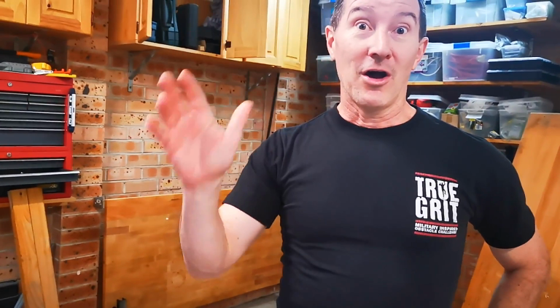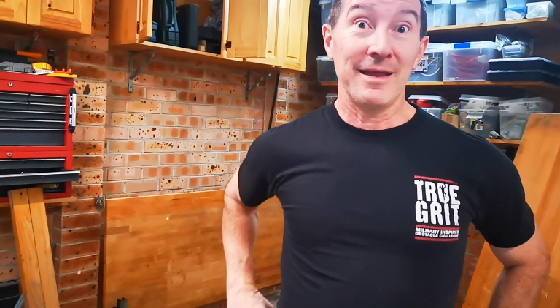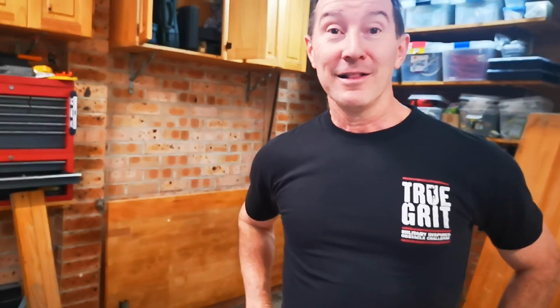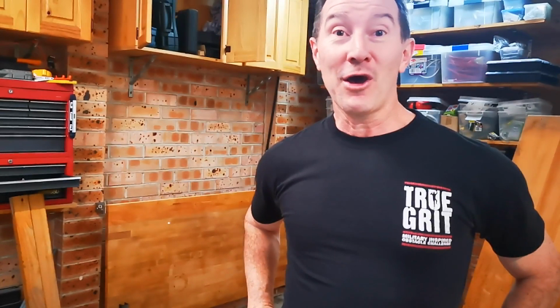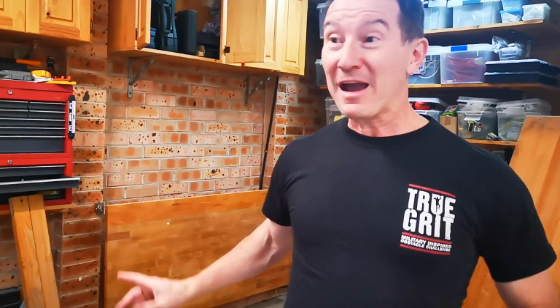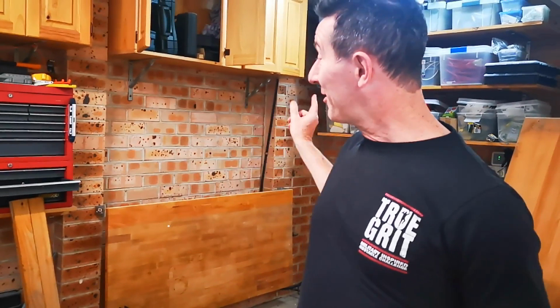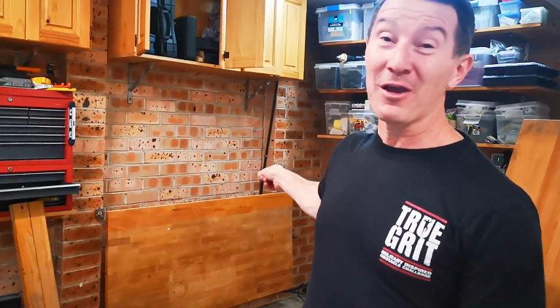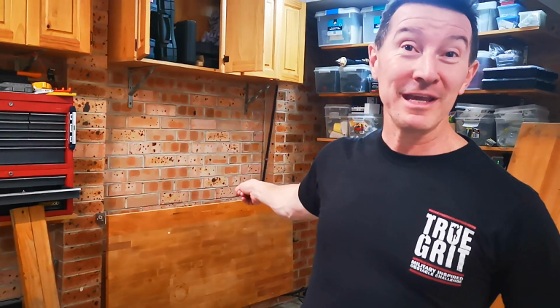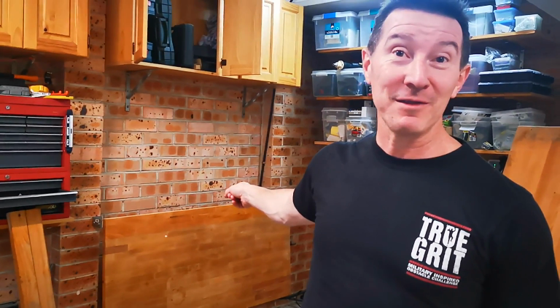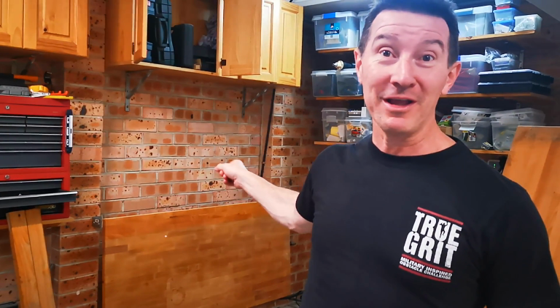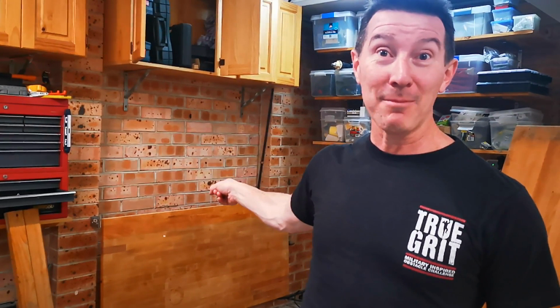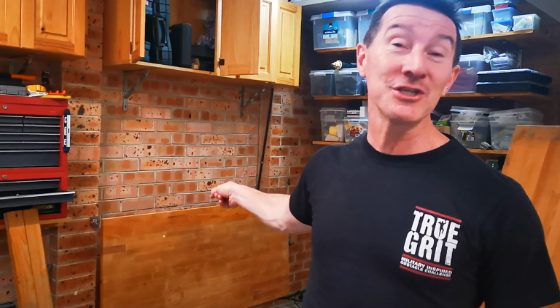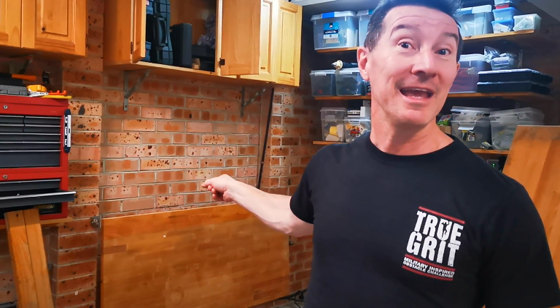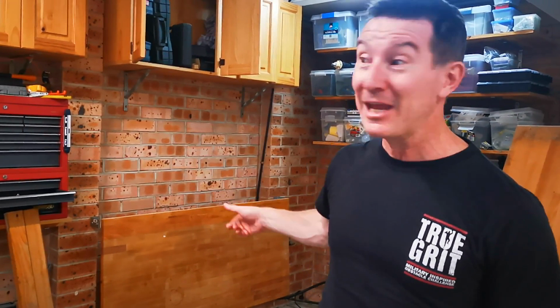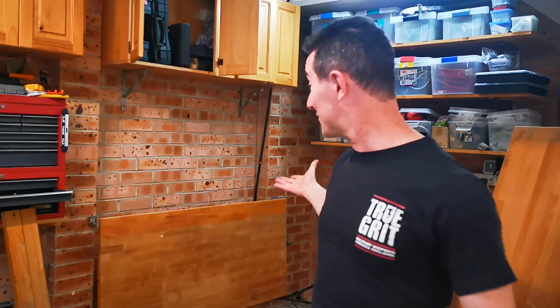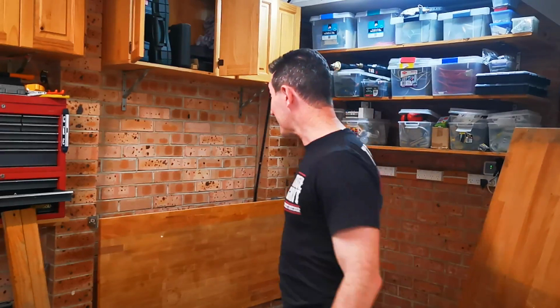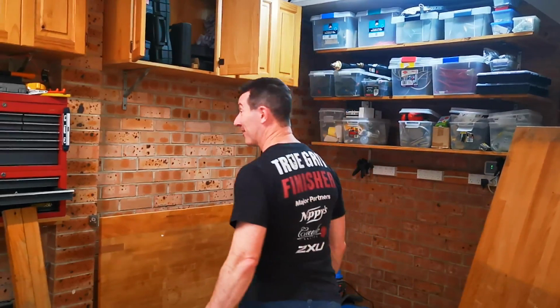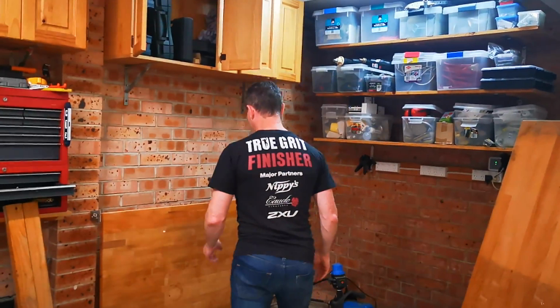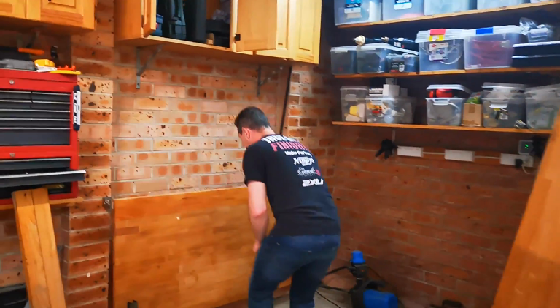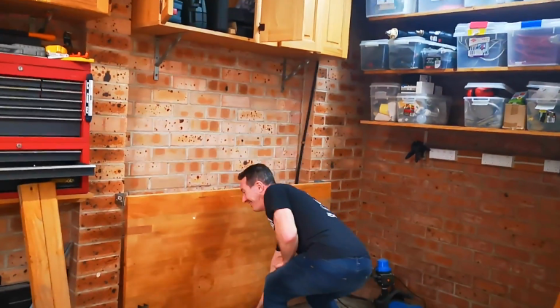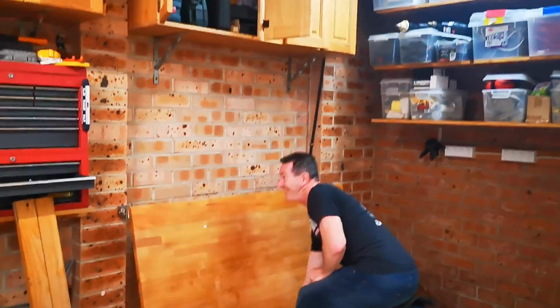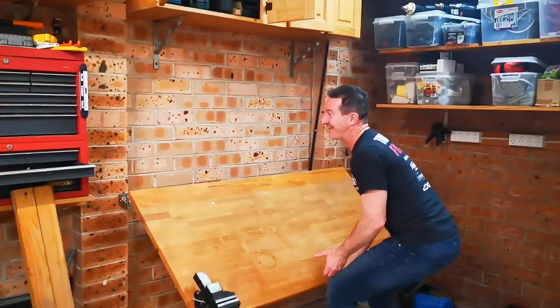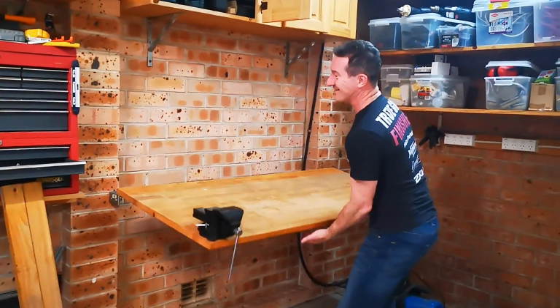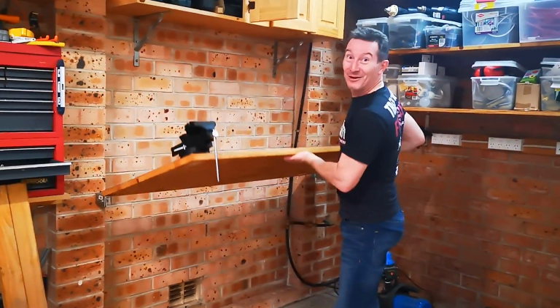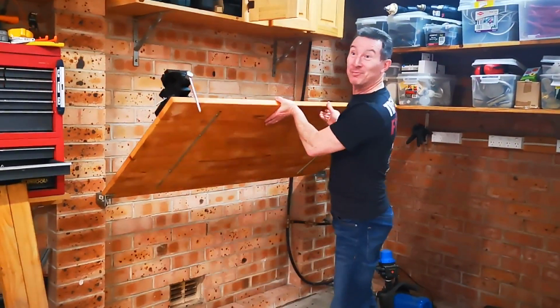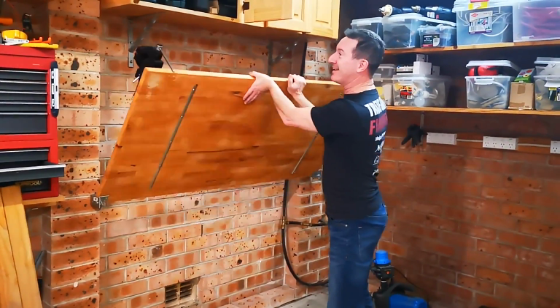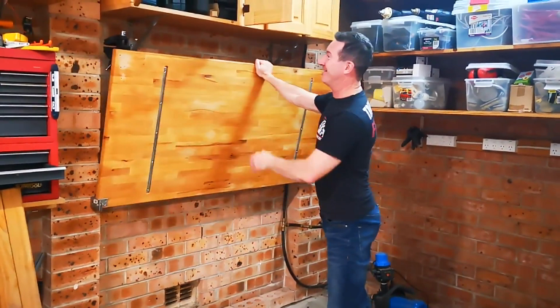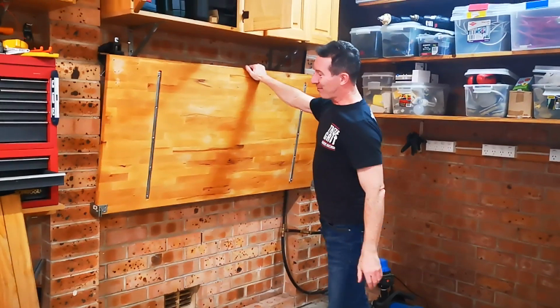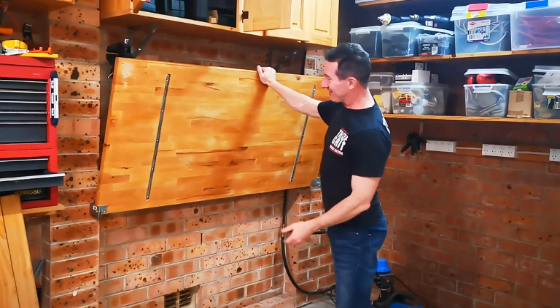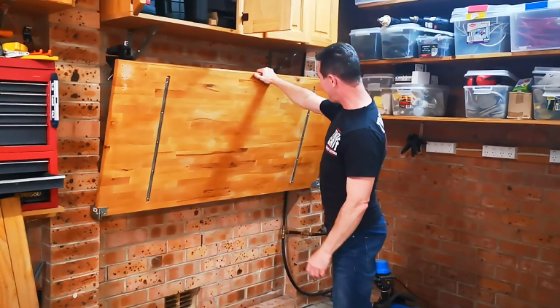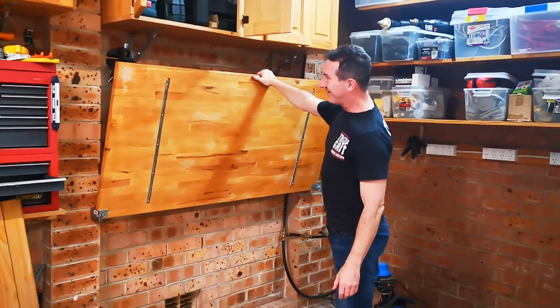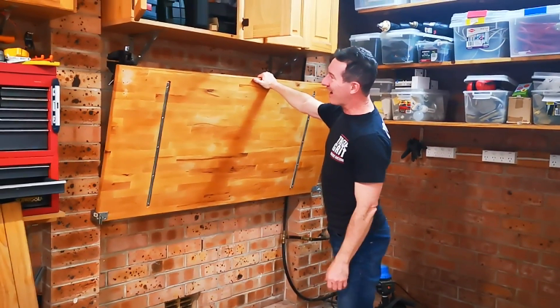Hi, little known fact about the old EEV blog lab bench — it's hinged. Check it out. Look at this. What a beauty. Bobby Dazzler, huh? Look at that.